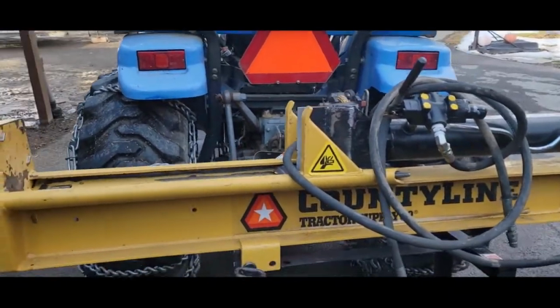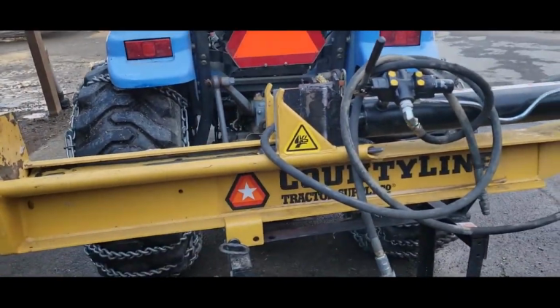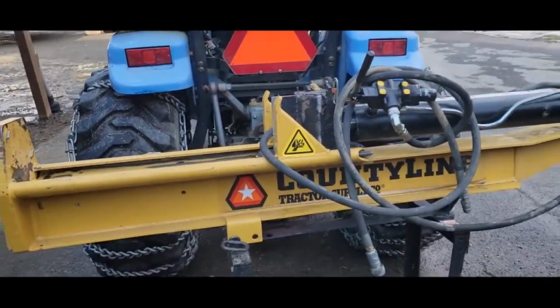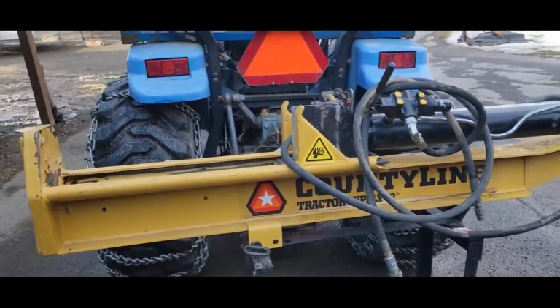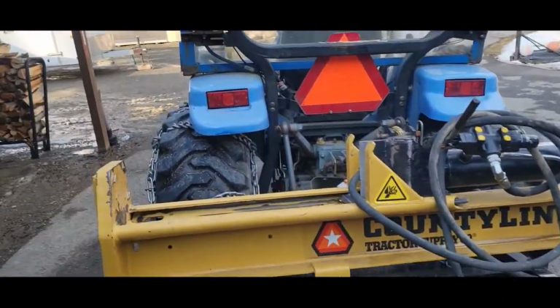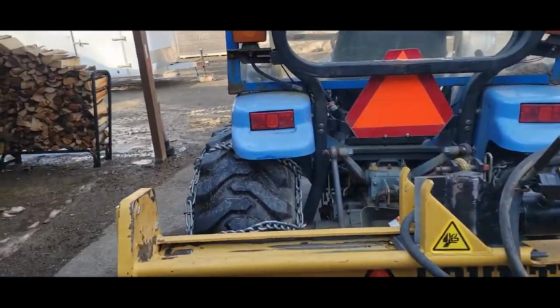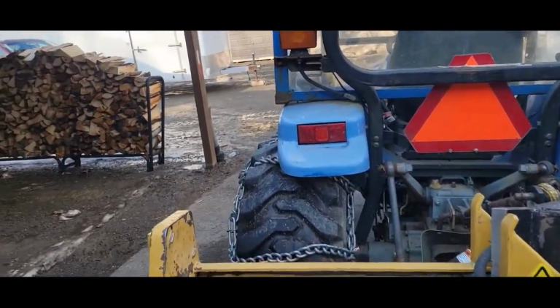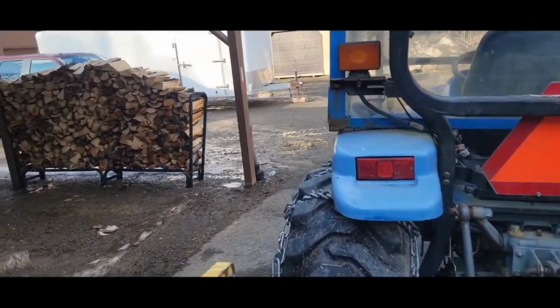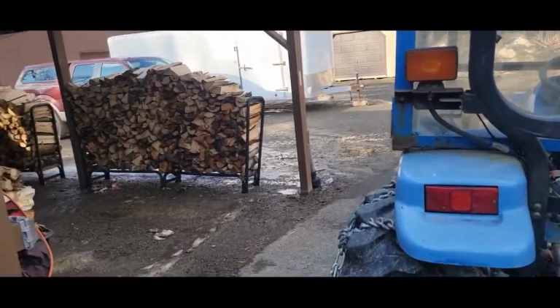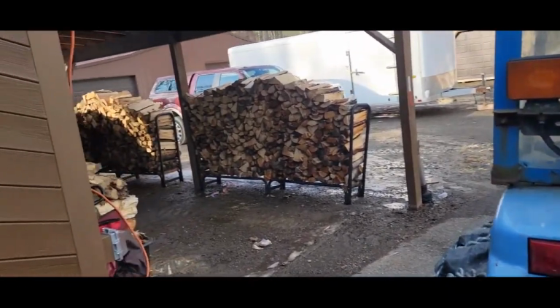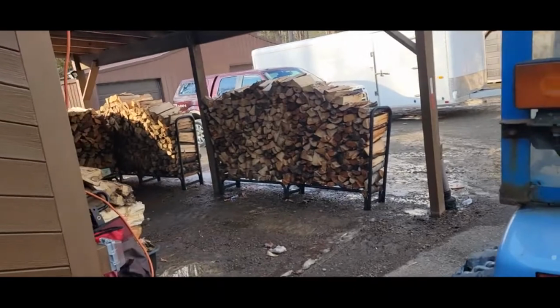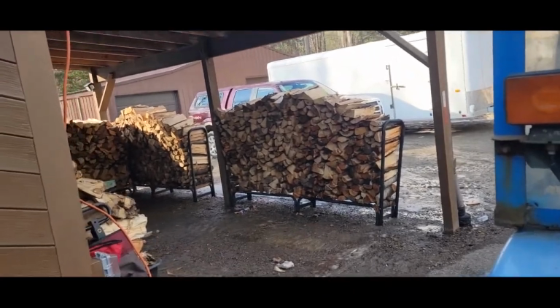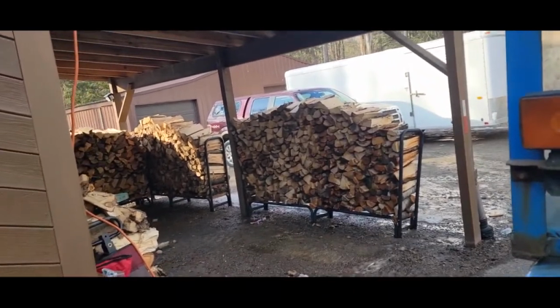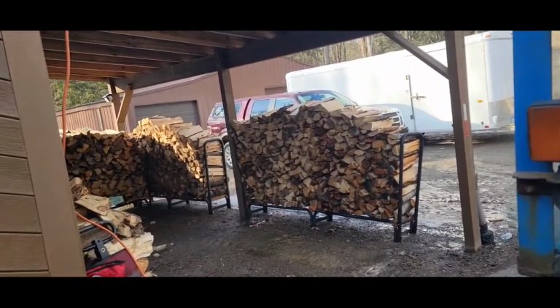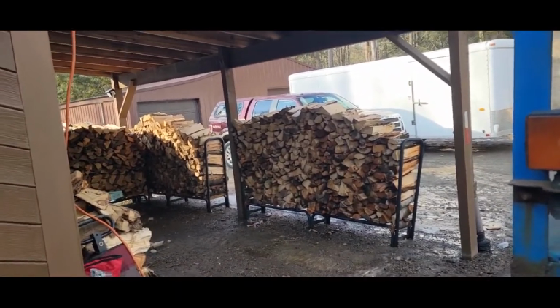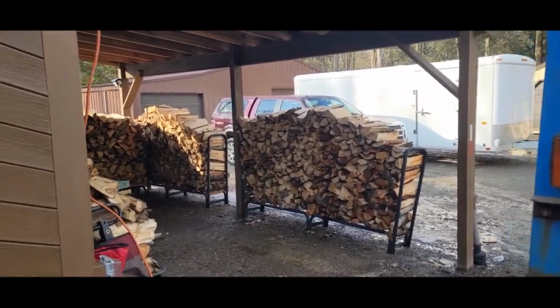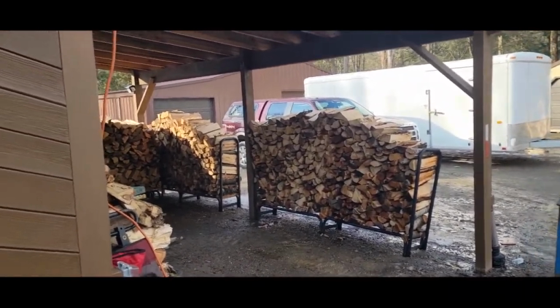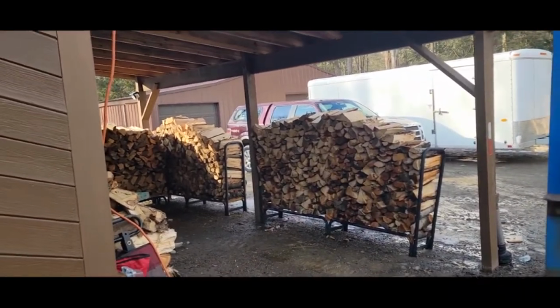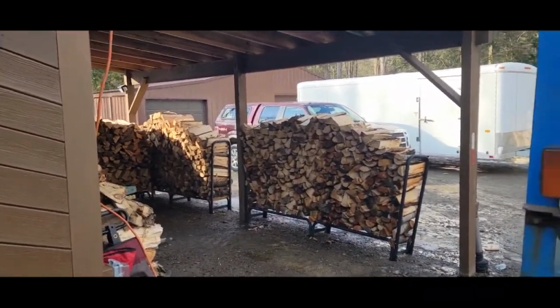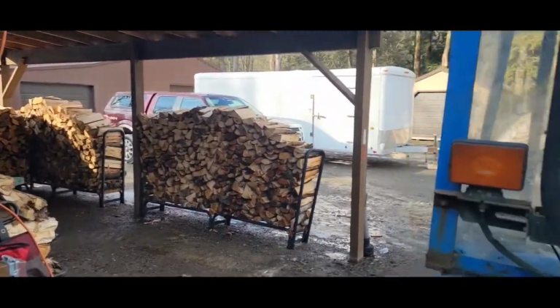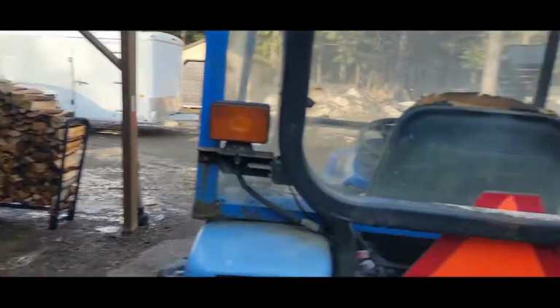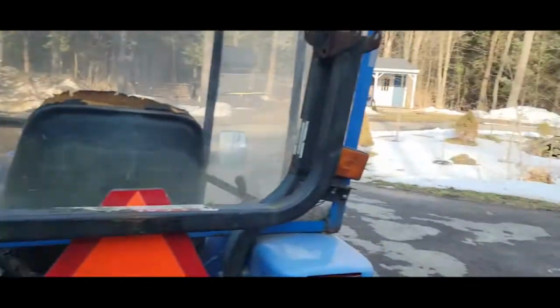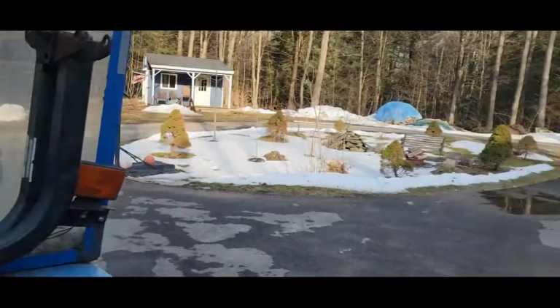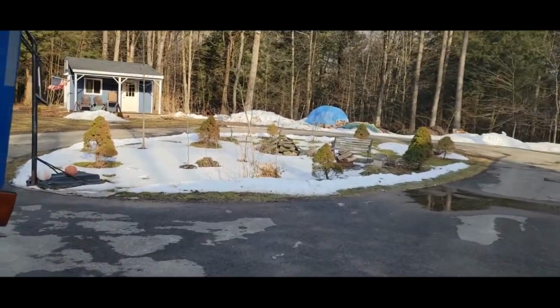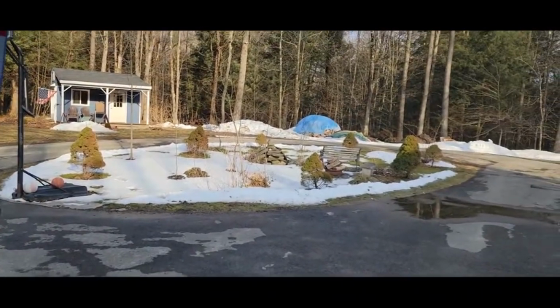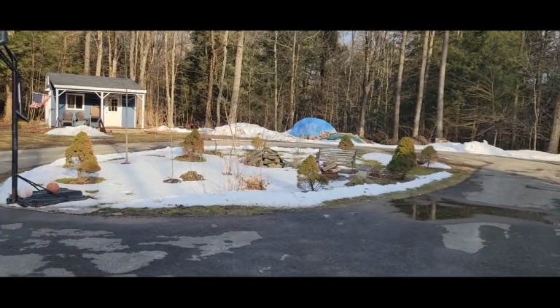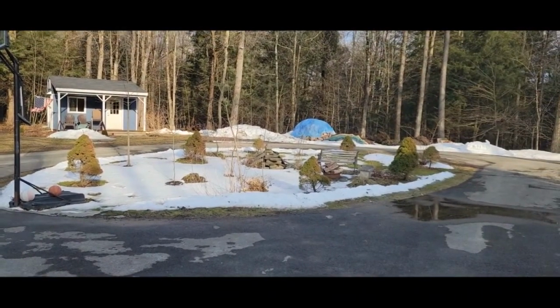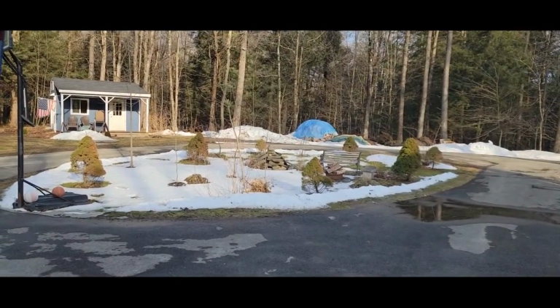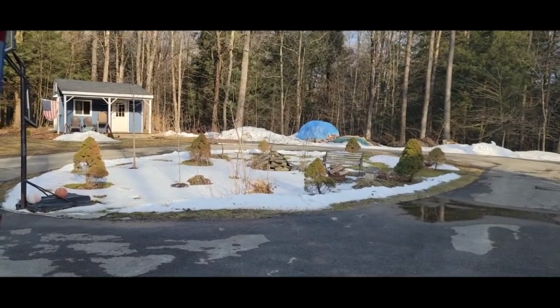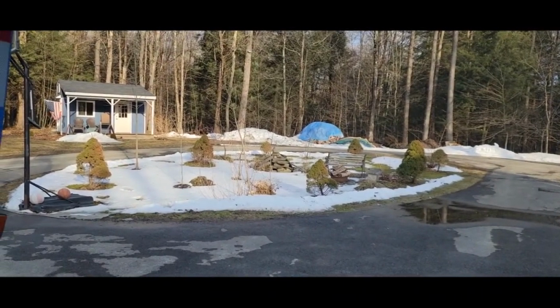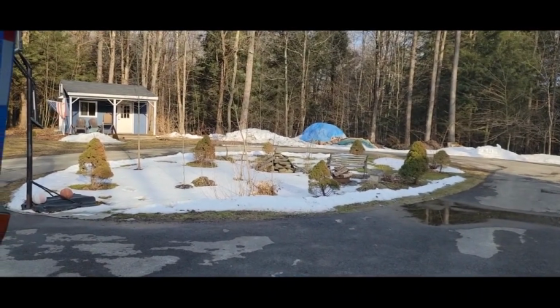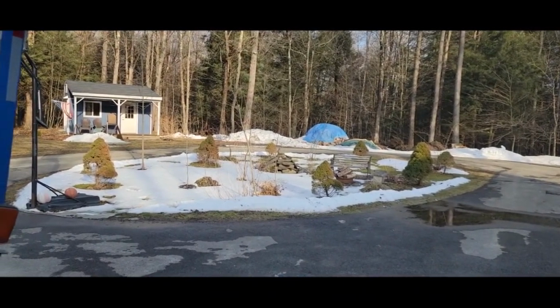A couple months passed since we split all that firewood. I got about four stacked up face cords there, and I got another pile over there, probably almost double that.